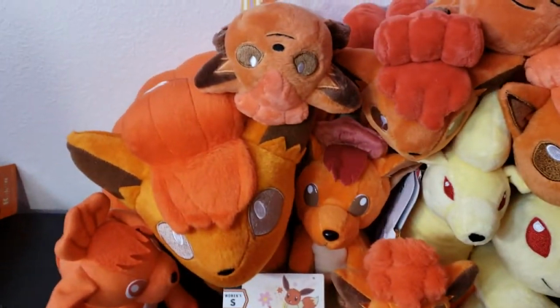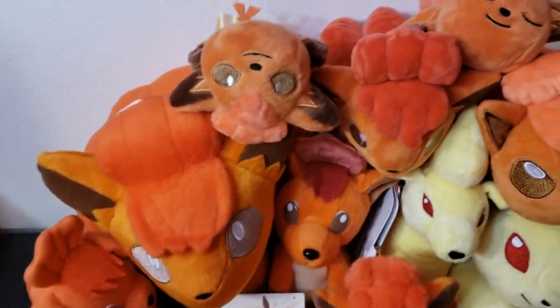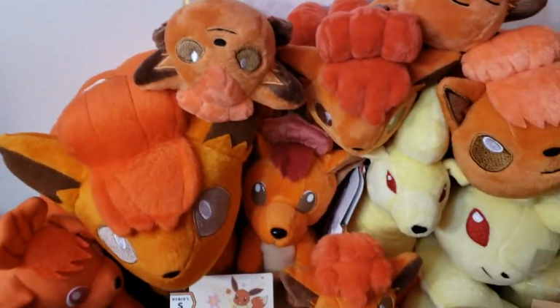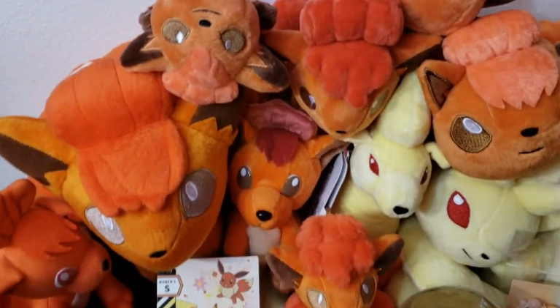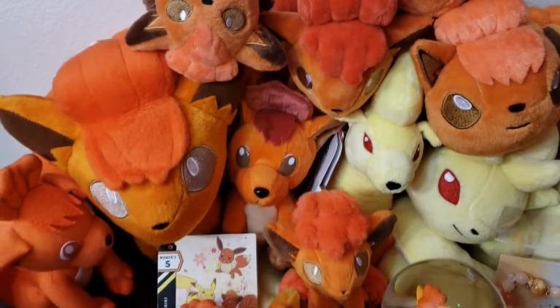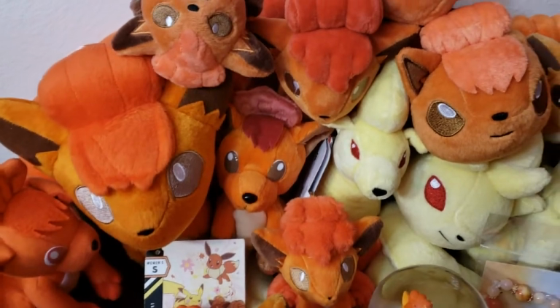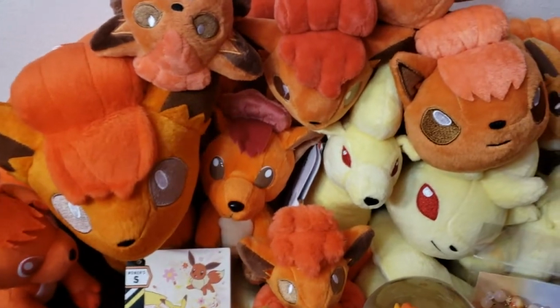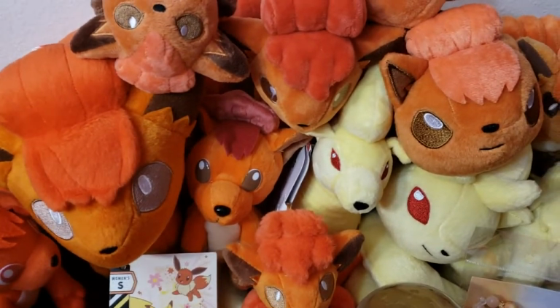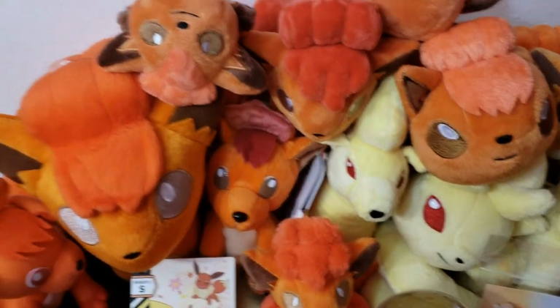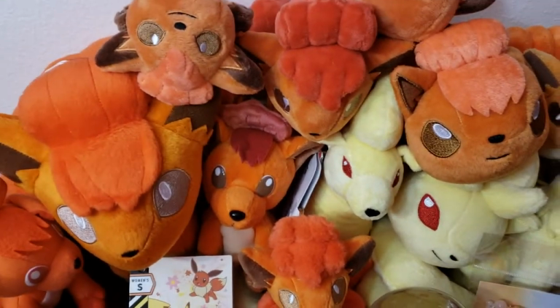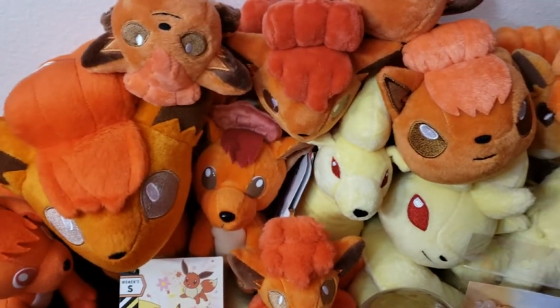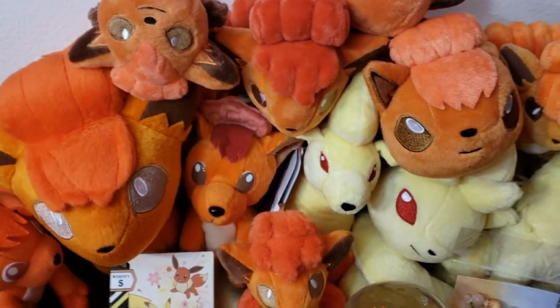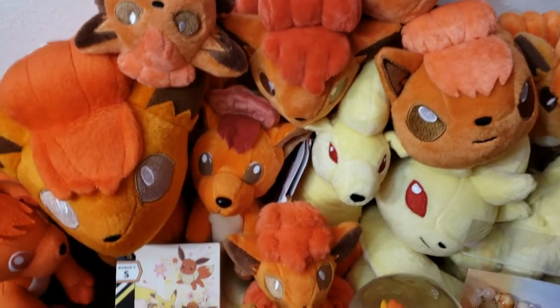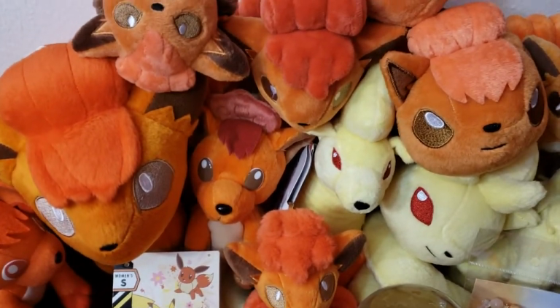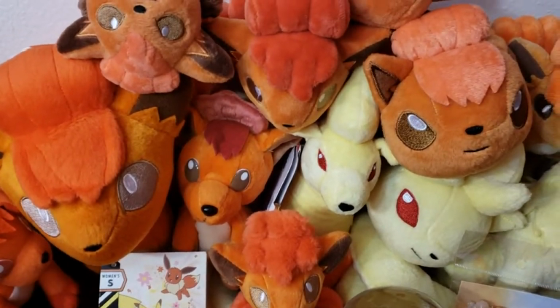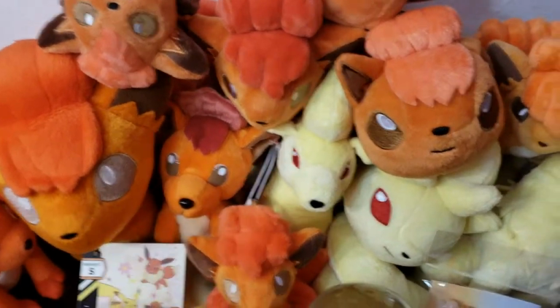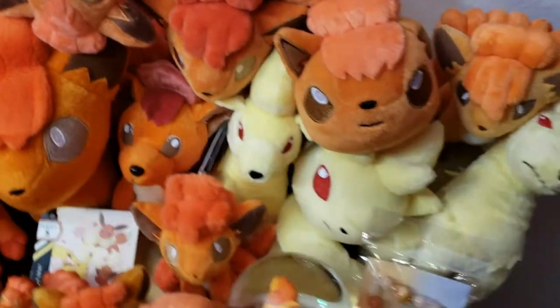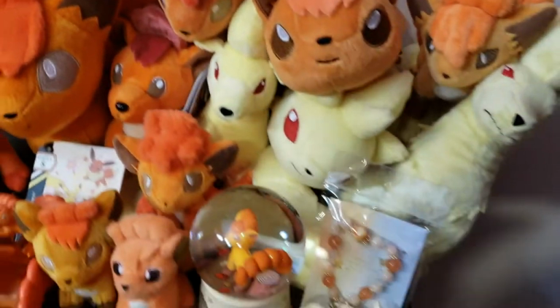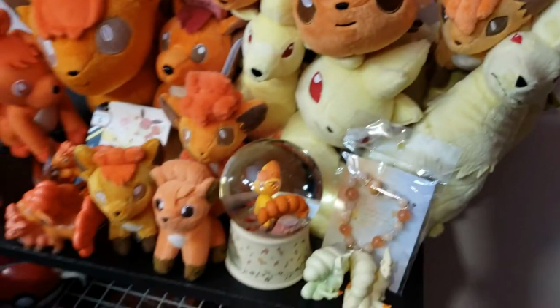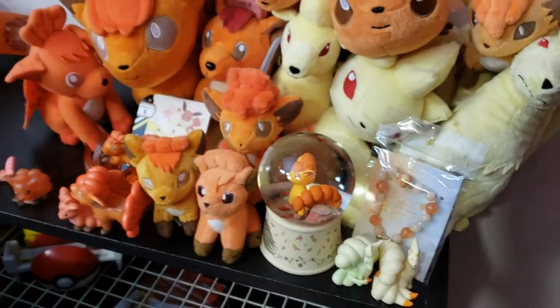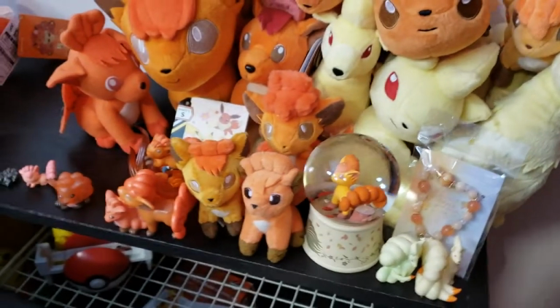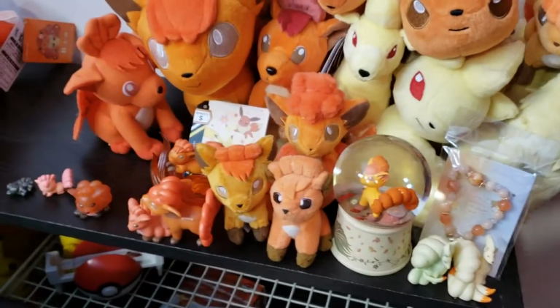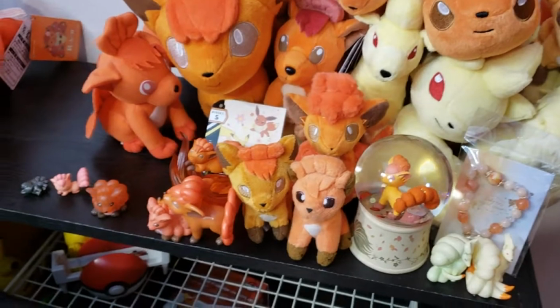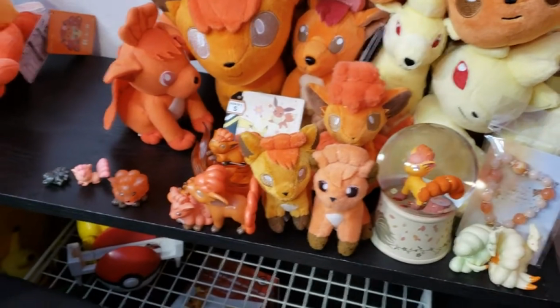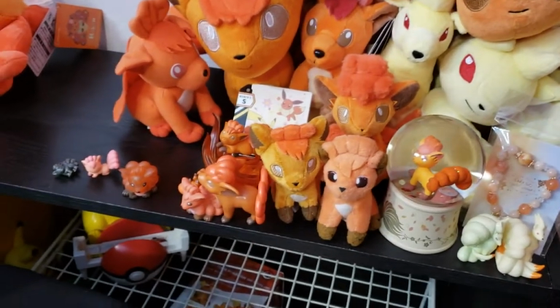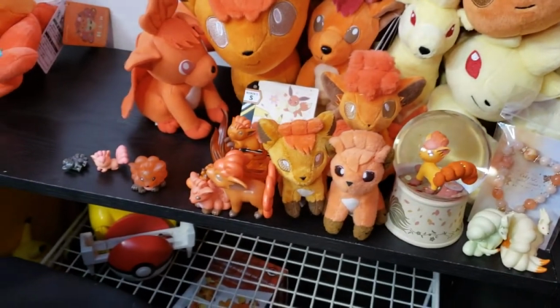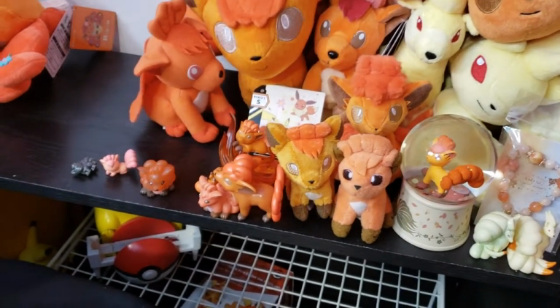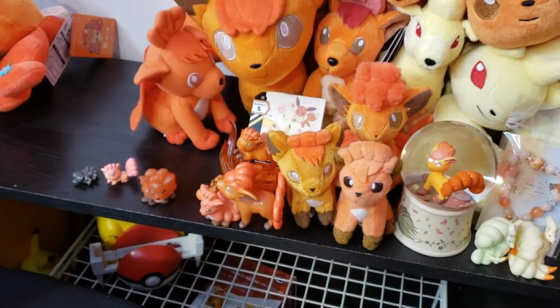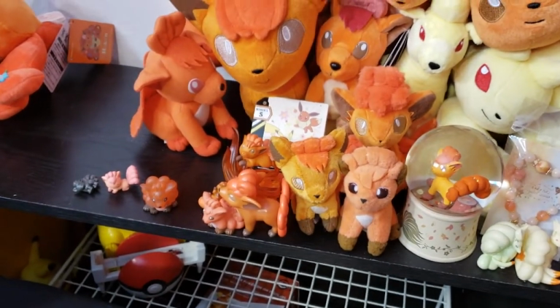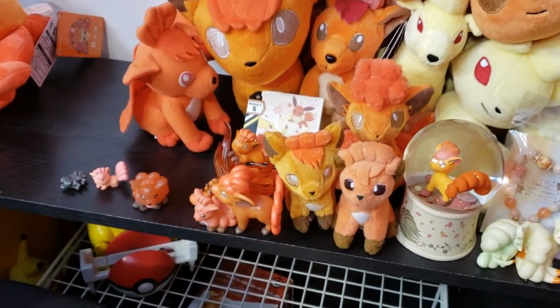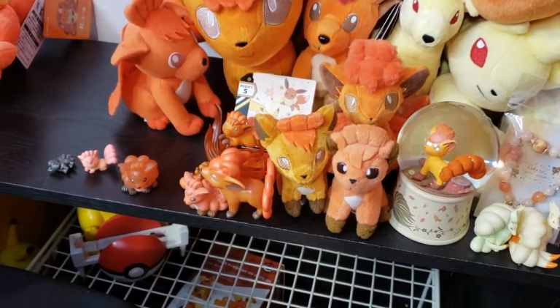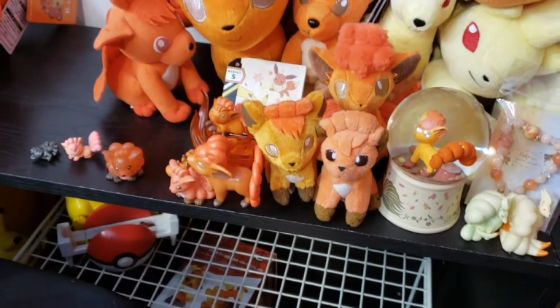There's not much left that's super awesome in my Vulpix collection, so I'm probably going to post this the same day that I post the first video.